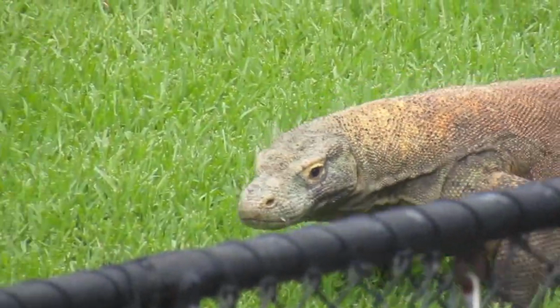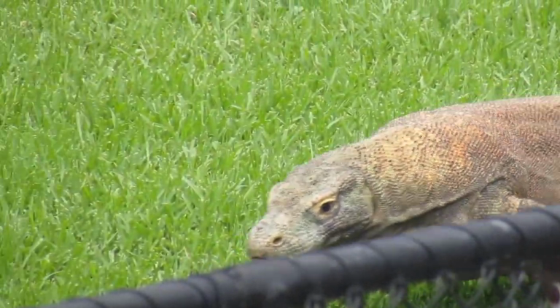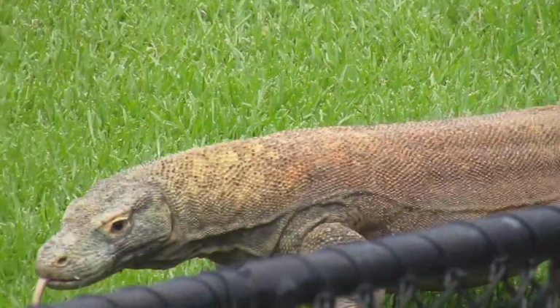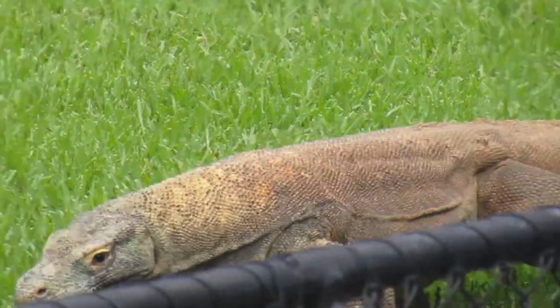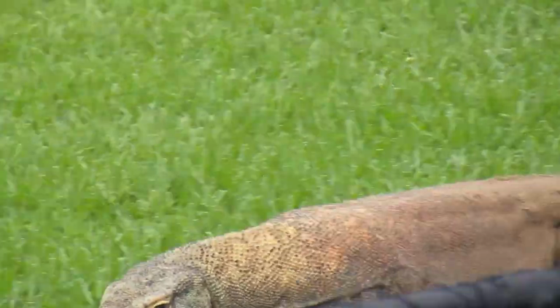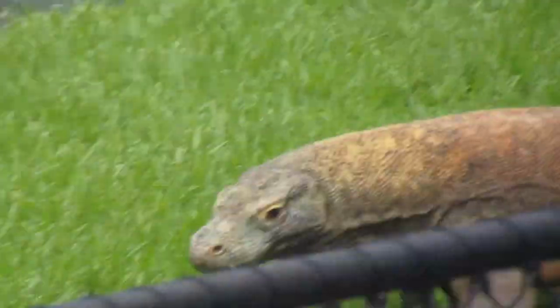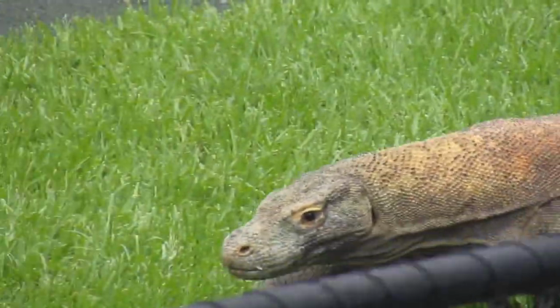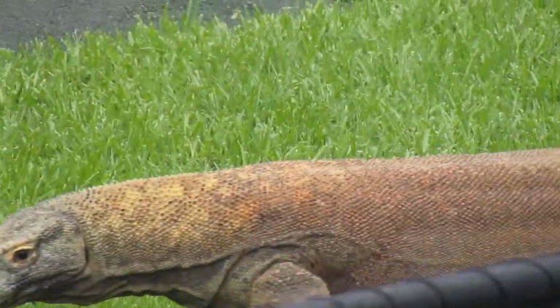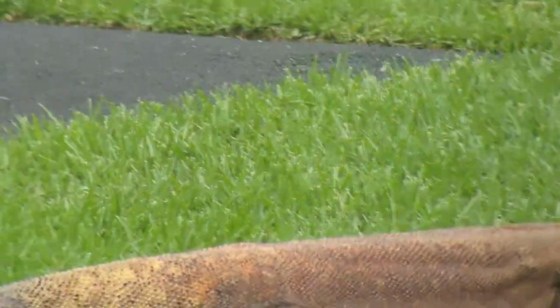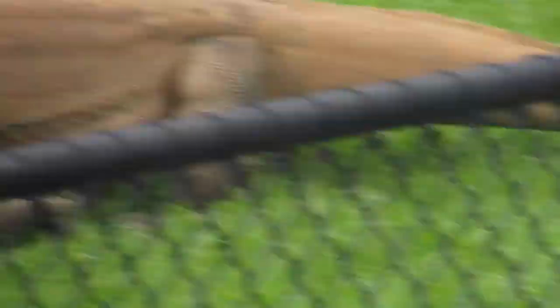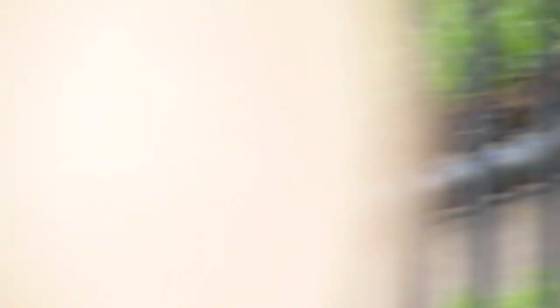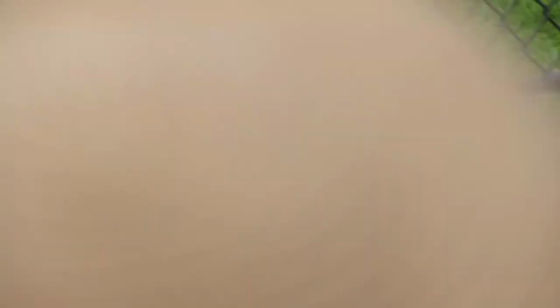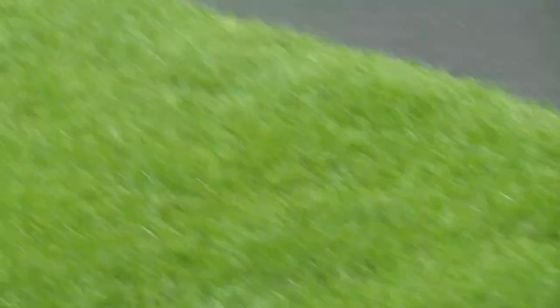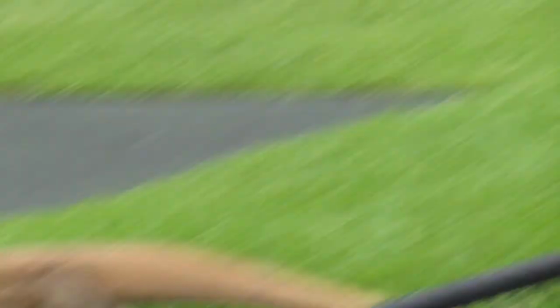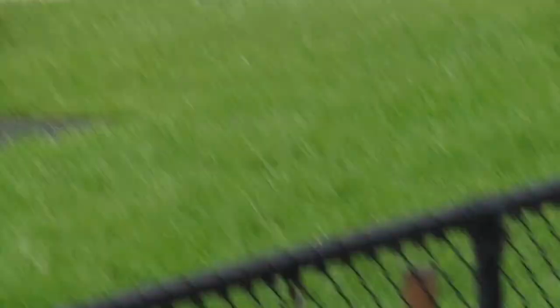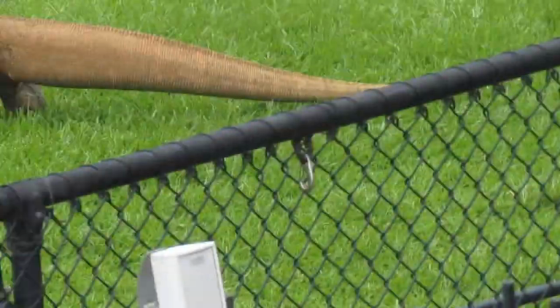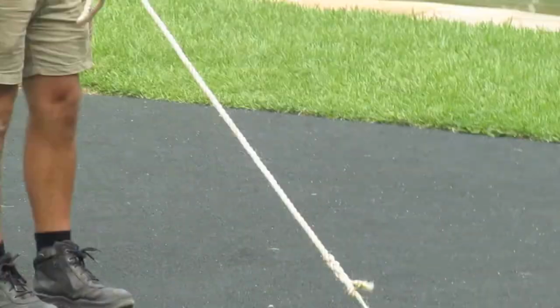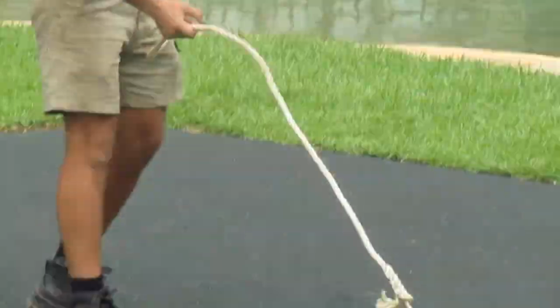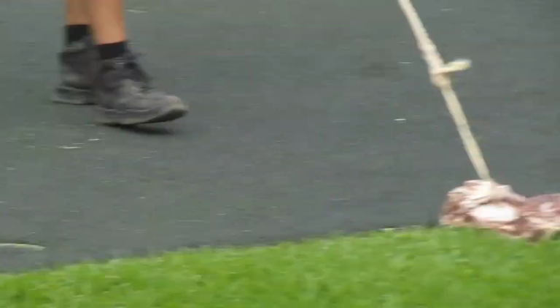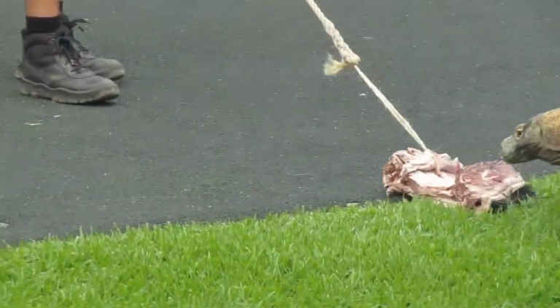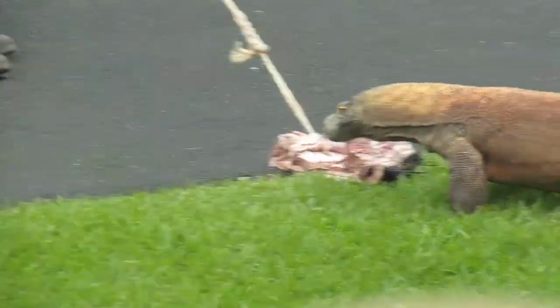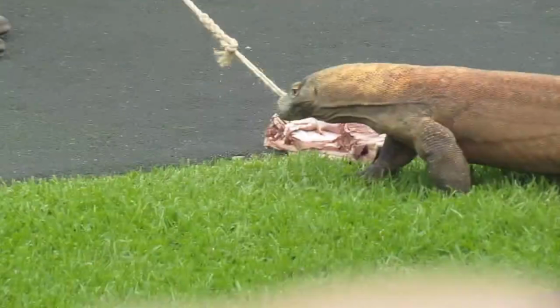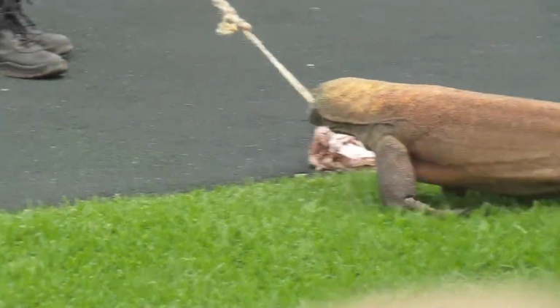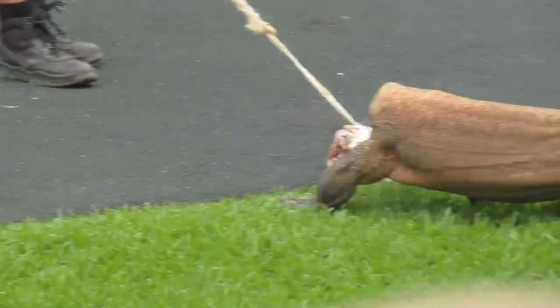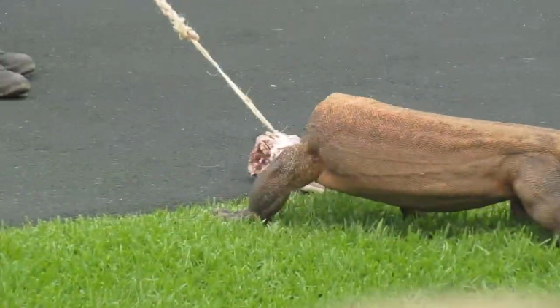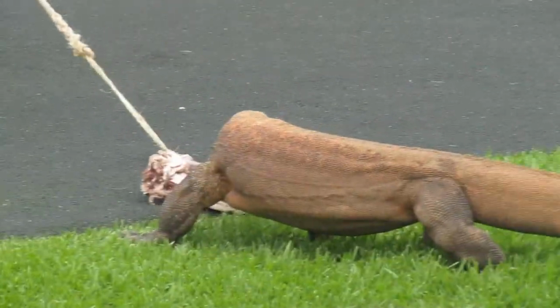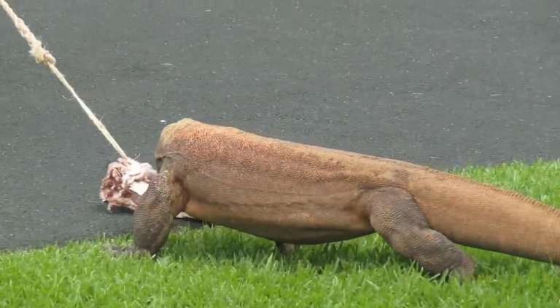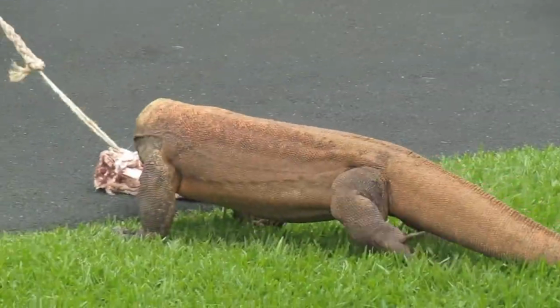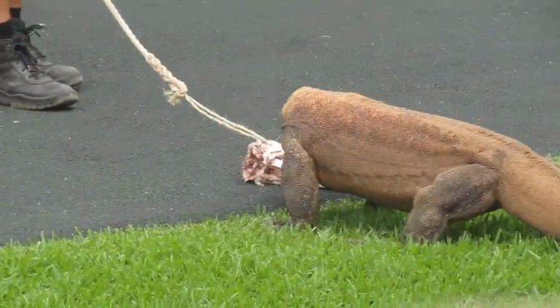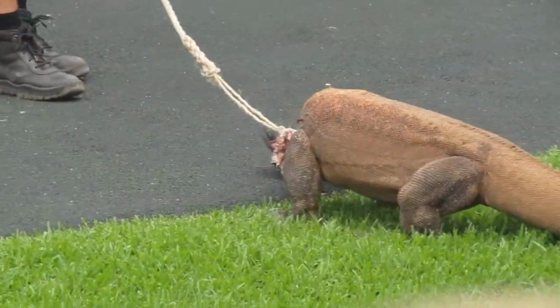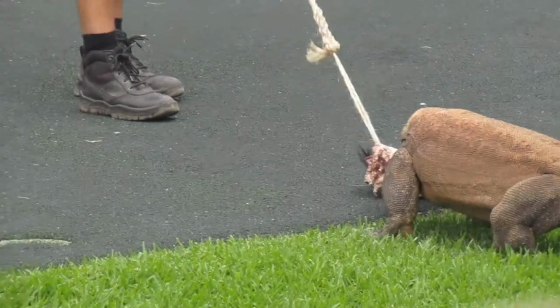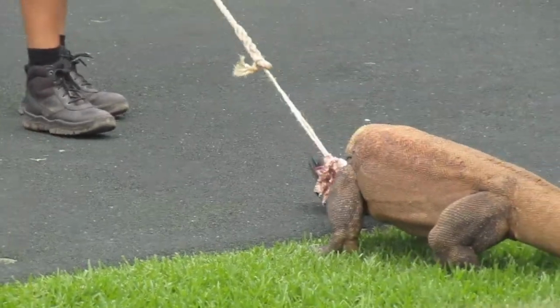In the wild, you can find two small populations on the islands of Rinca and Flores, and then the biggest population can be found on Komodo Island in the Komodo National Park.